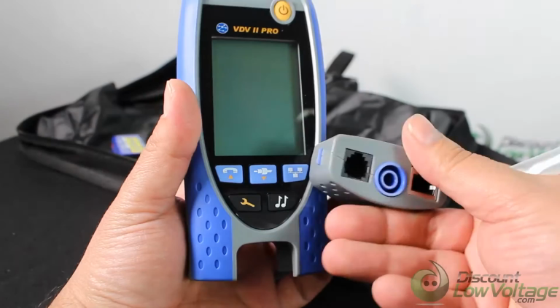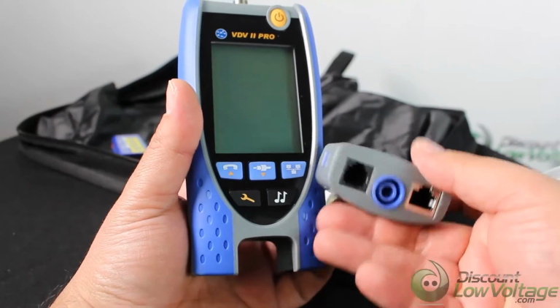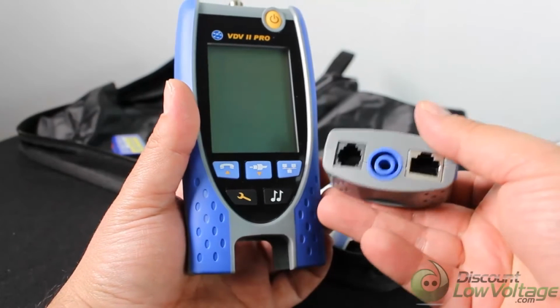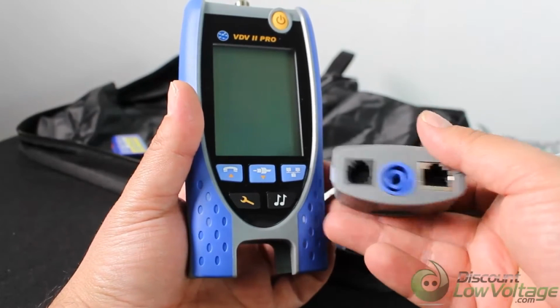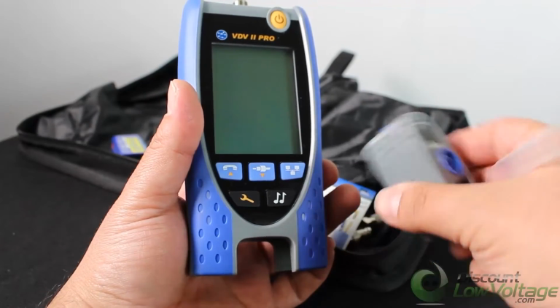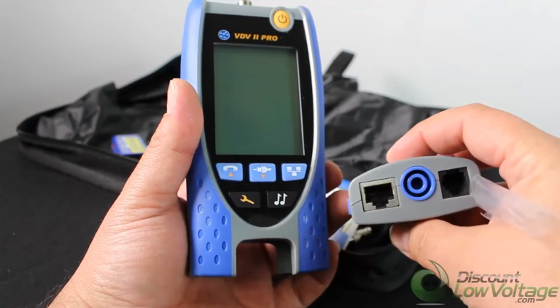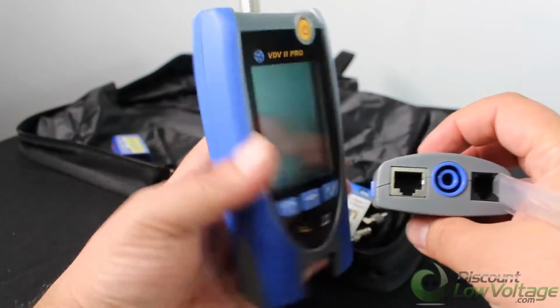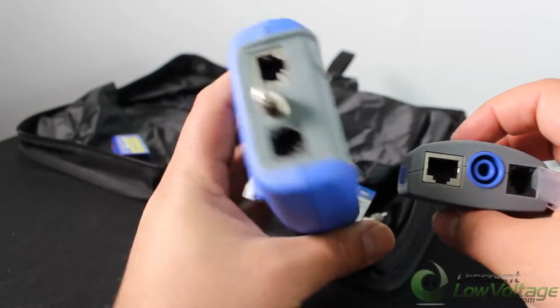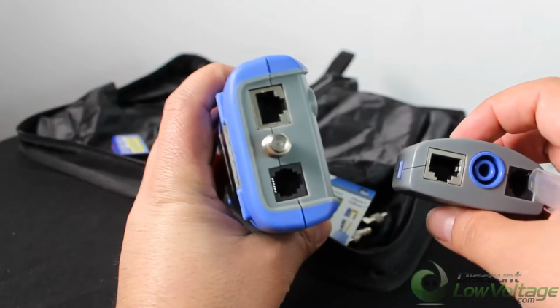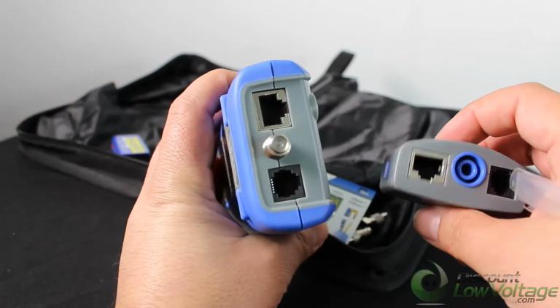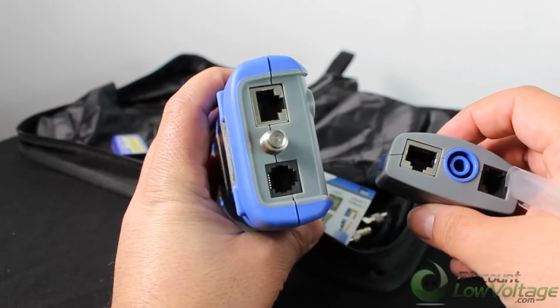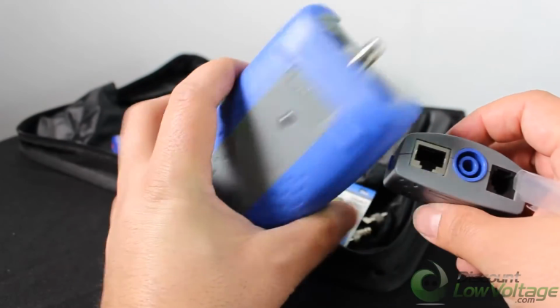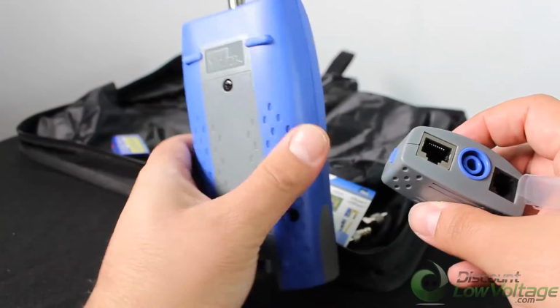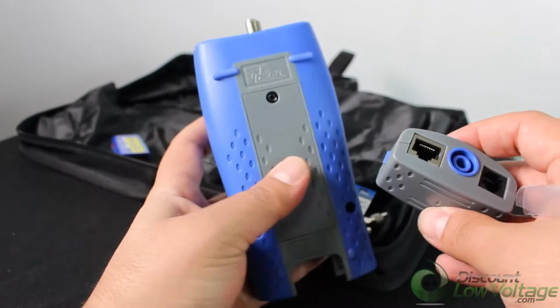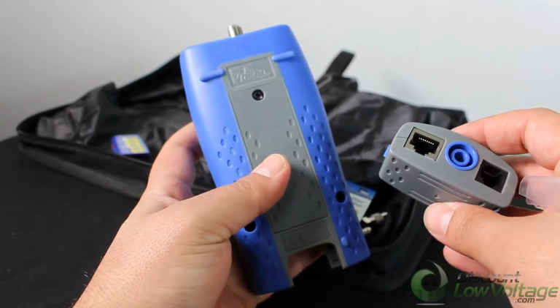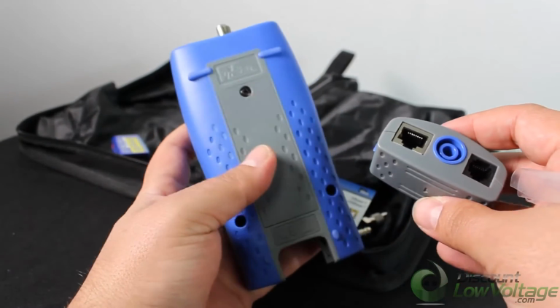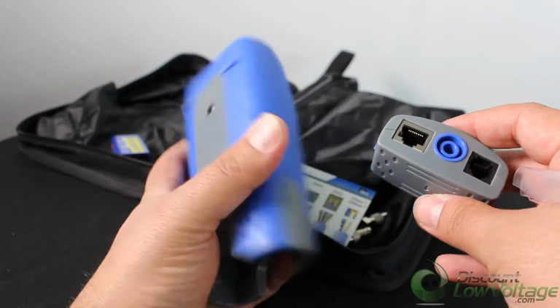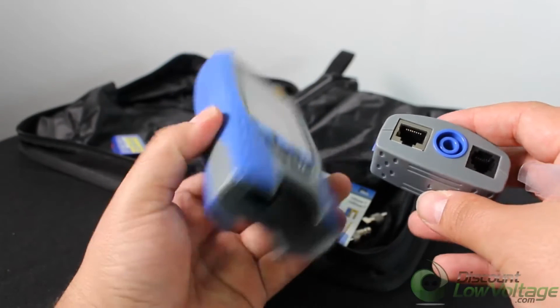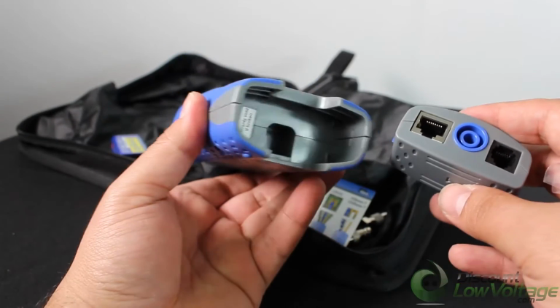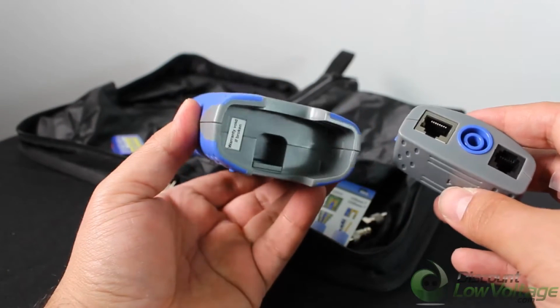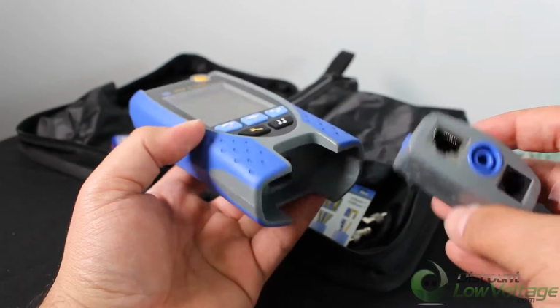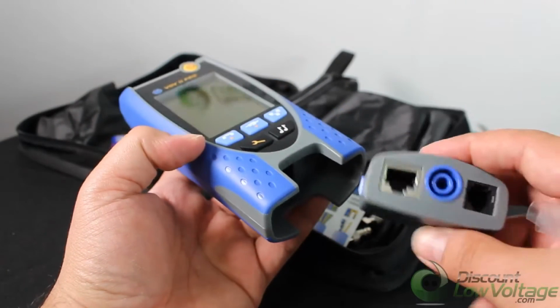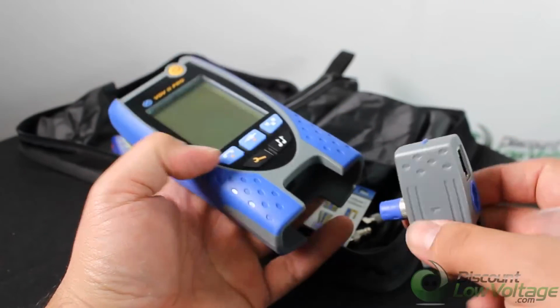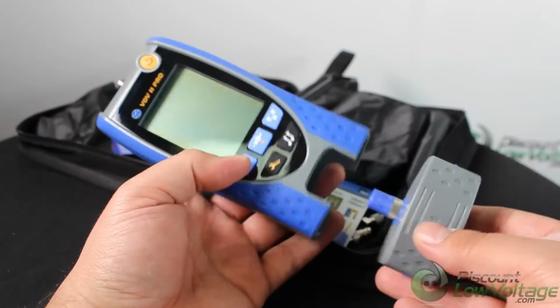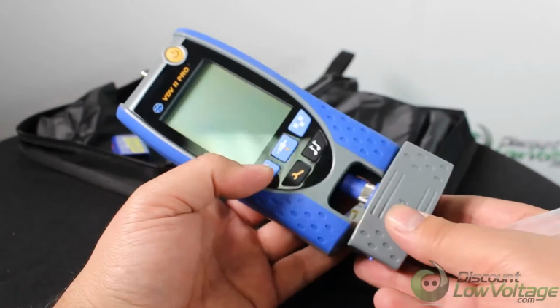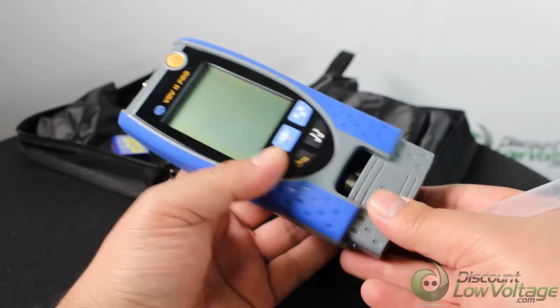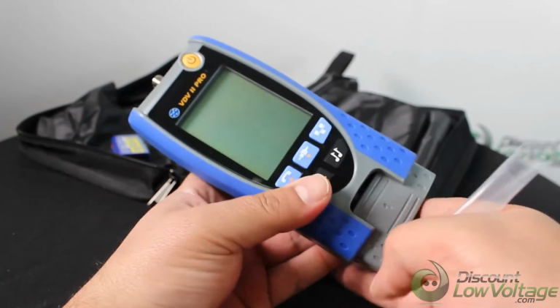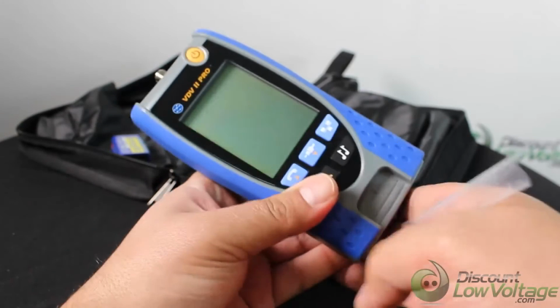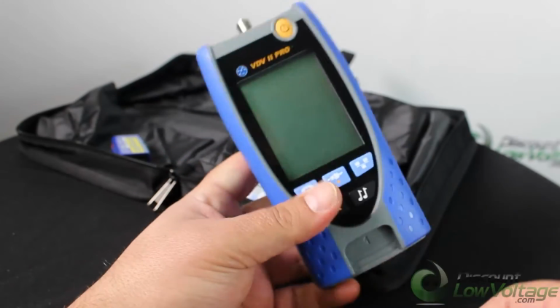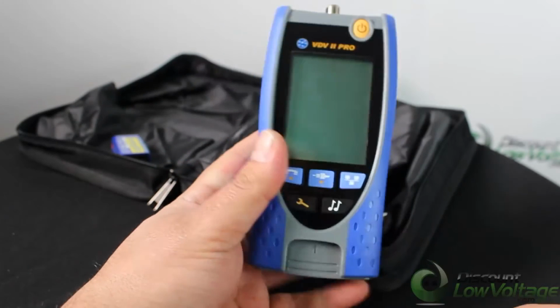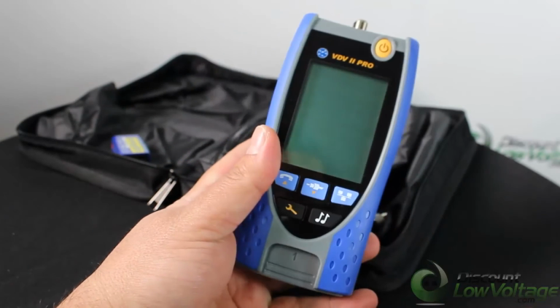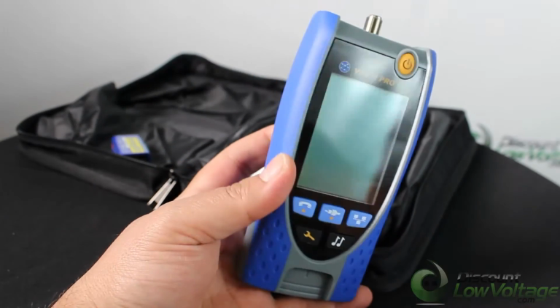Intelligent quickly determines which phone service is running over cables, such as ISDN or PBX, and identifies voltage, pin, and polarity for PoE applications. For a more detailed spec sheet and to order online, visit discountlowvoltage.com.